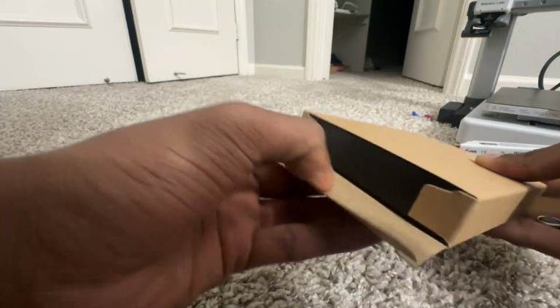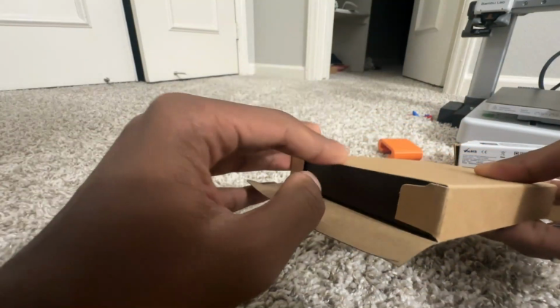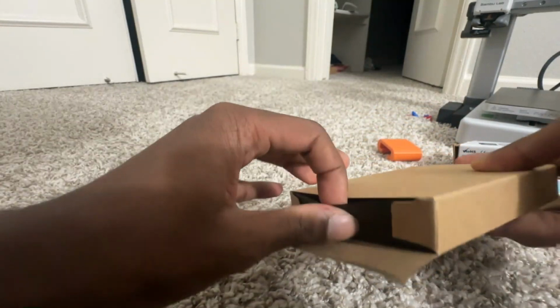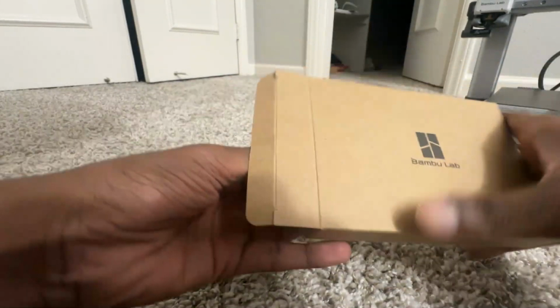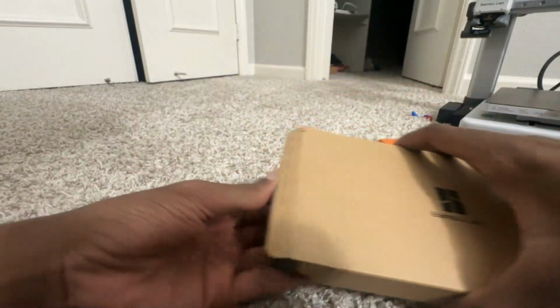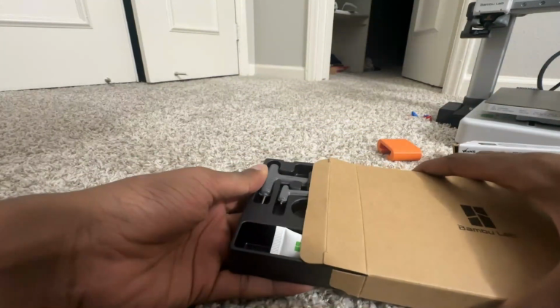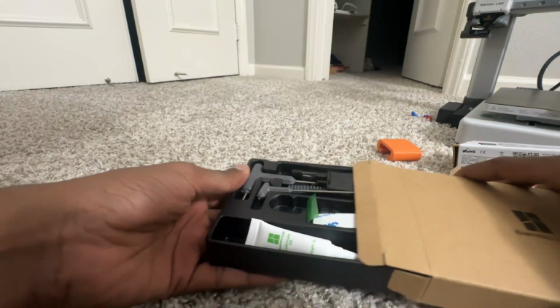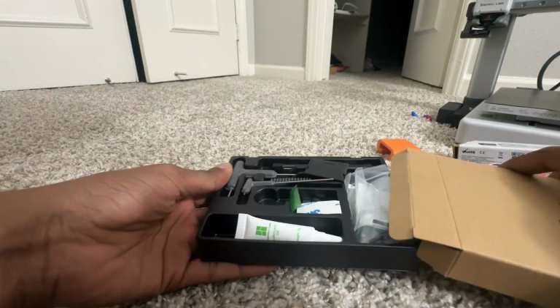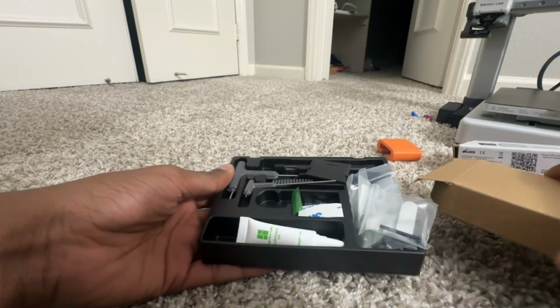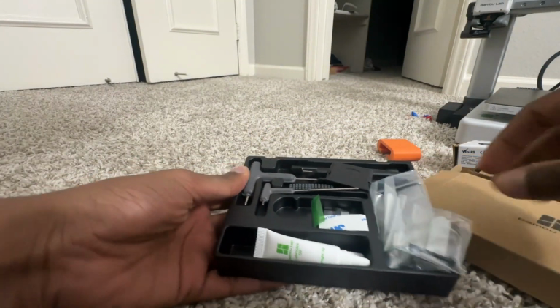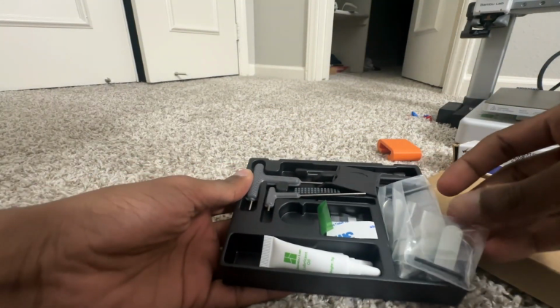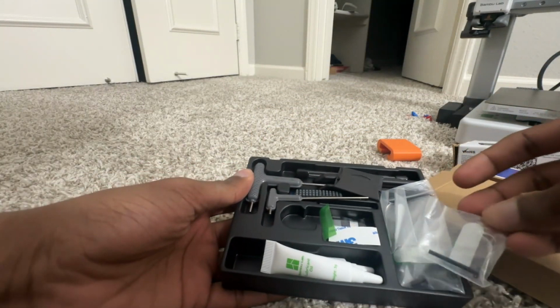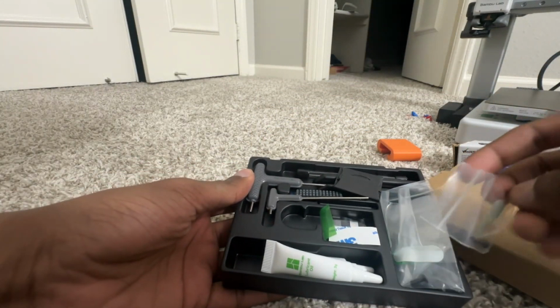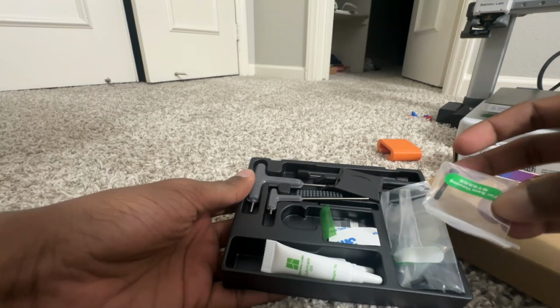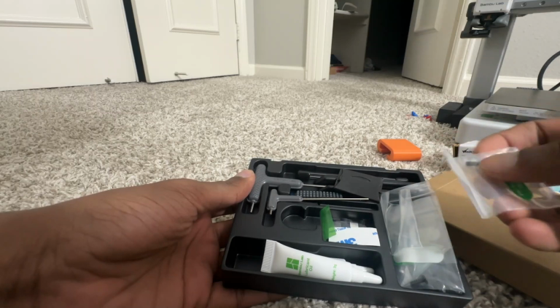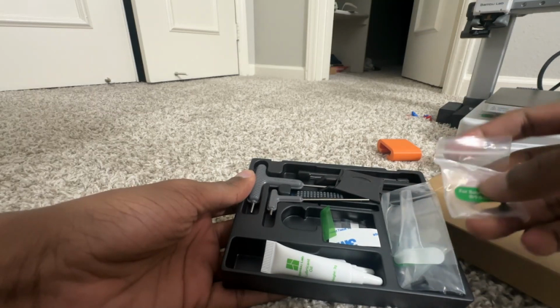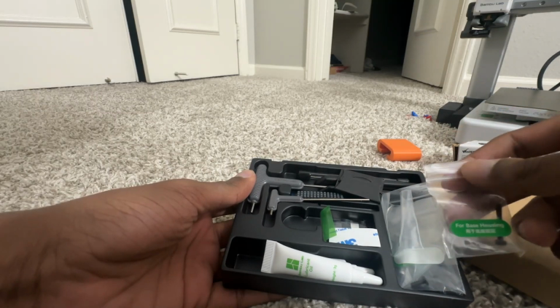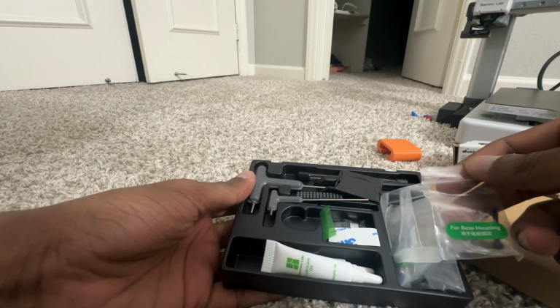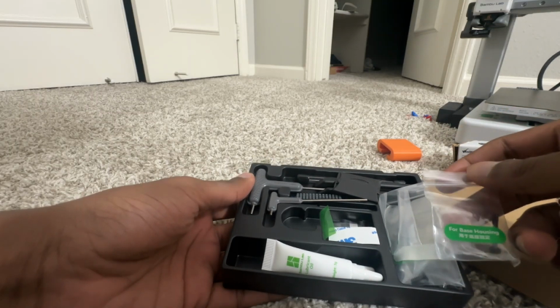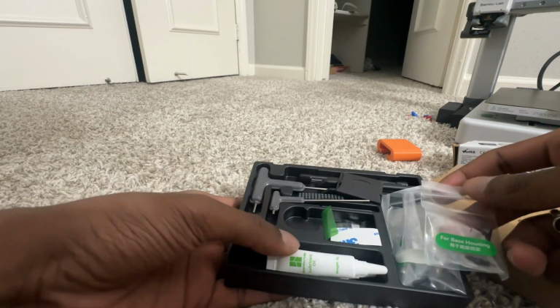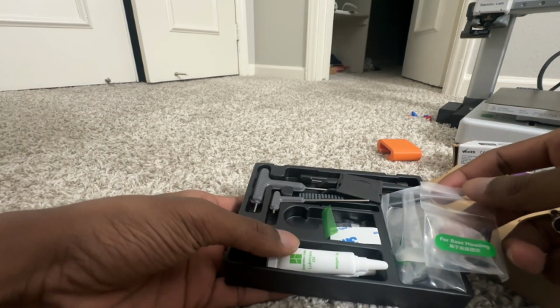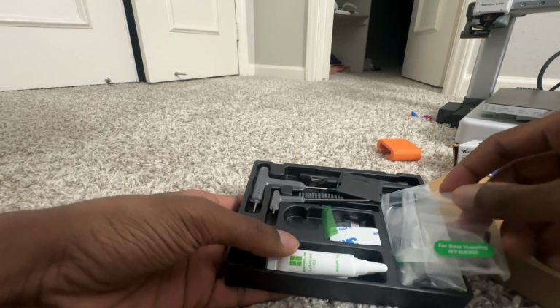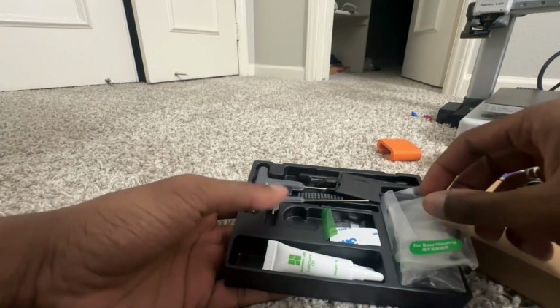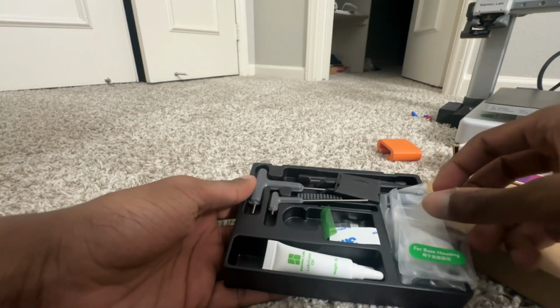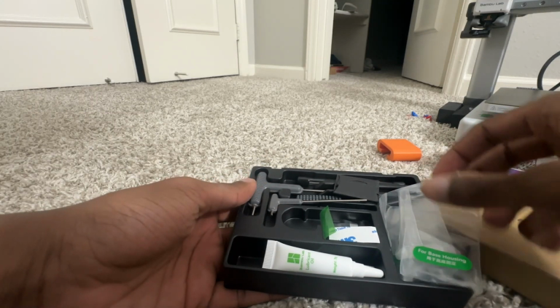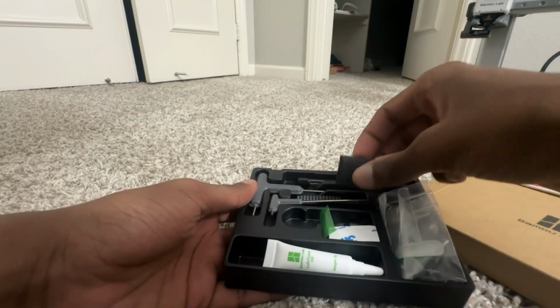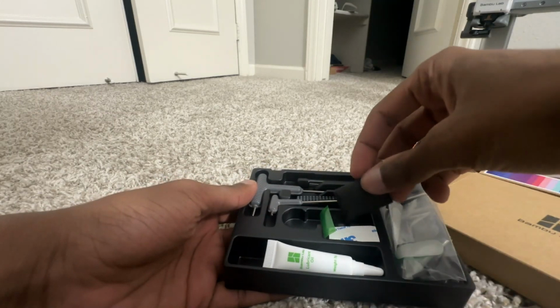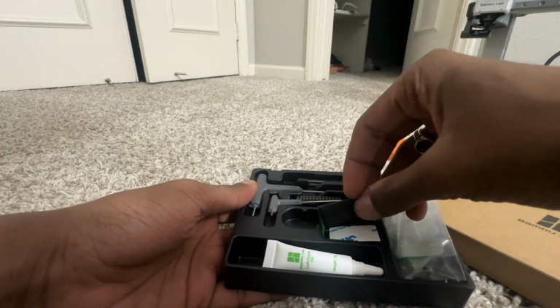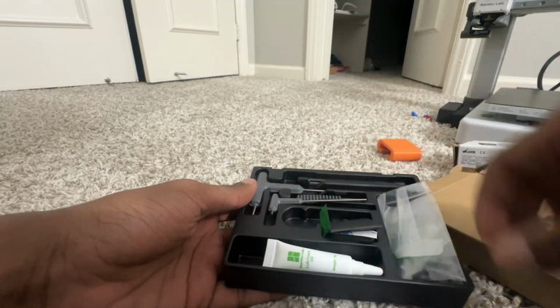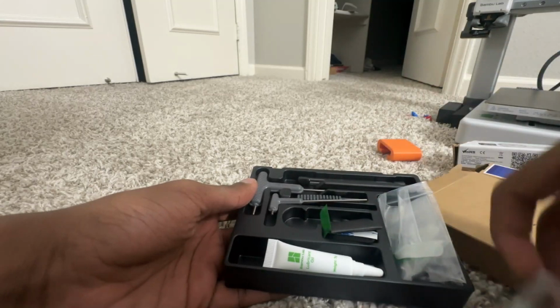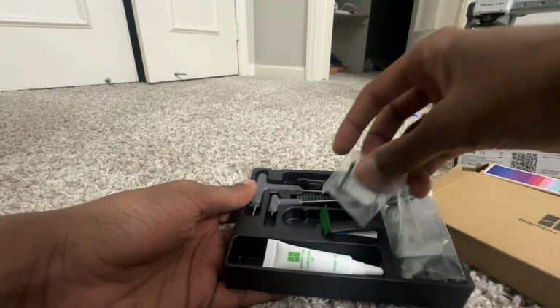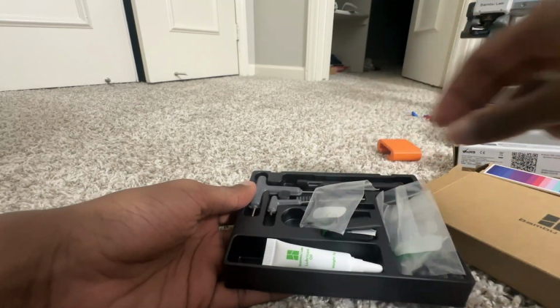The last thing I want to show you is this particular box which has all the important stuff: the oil, the screws, the extra blade, the tool kit, and cleaning supplies, which are also spare parts.